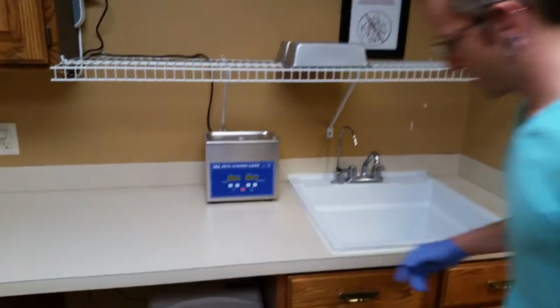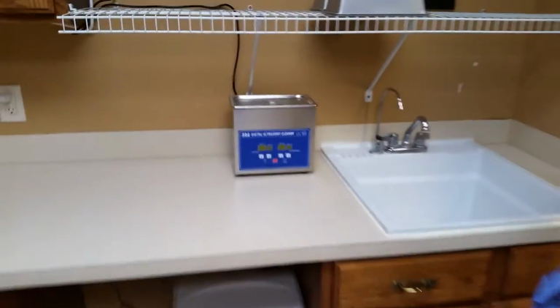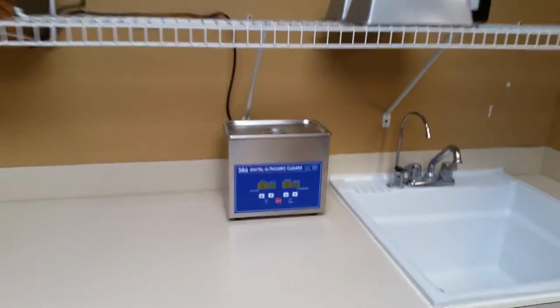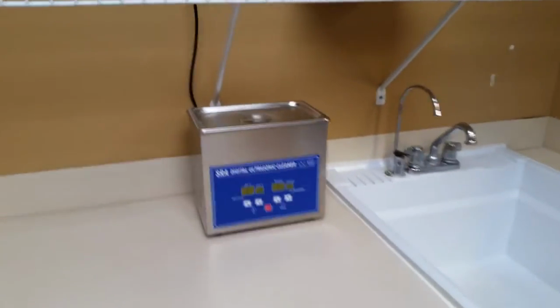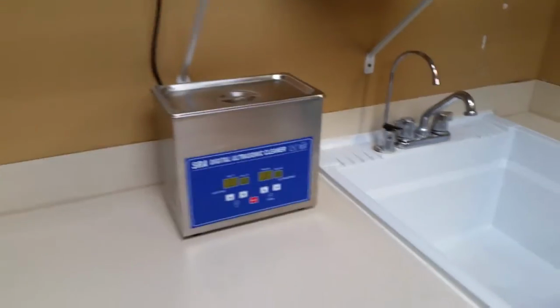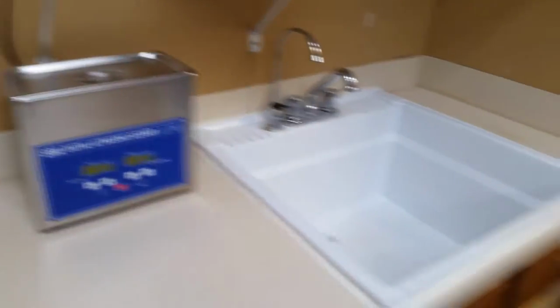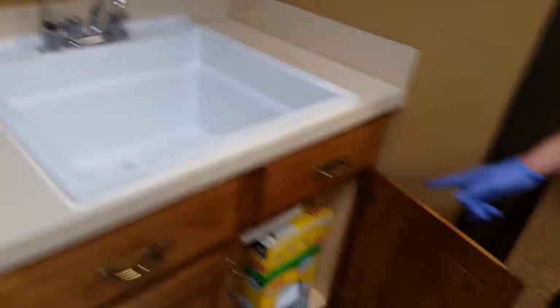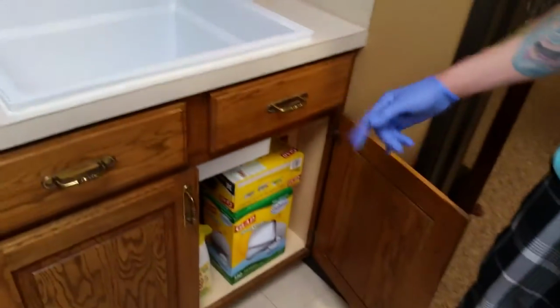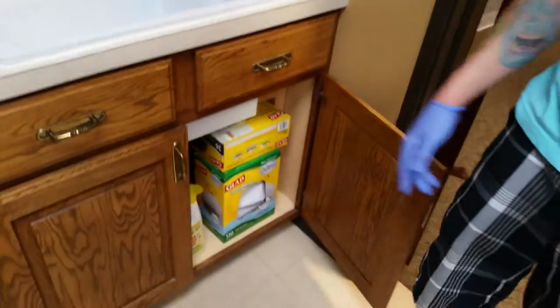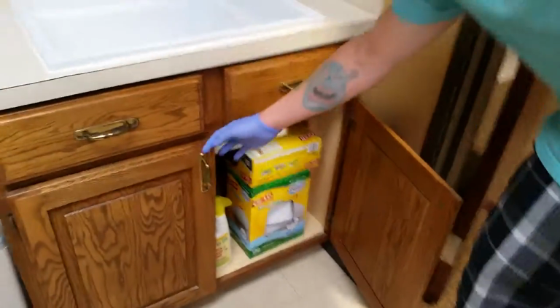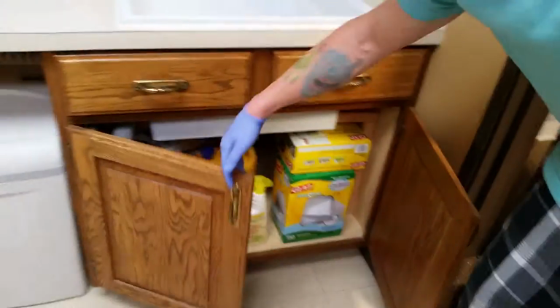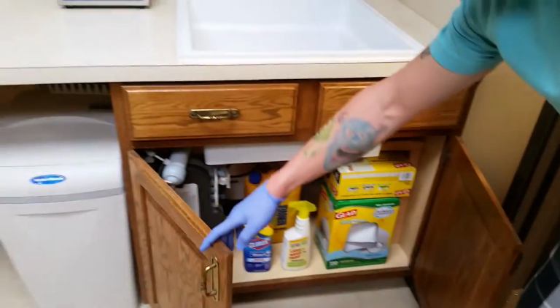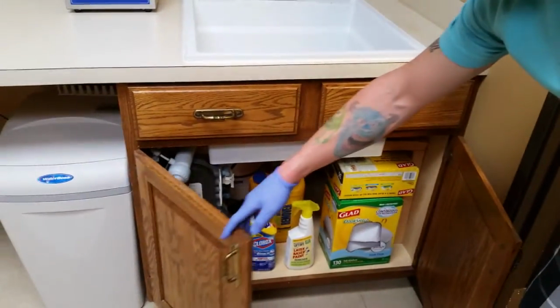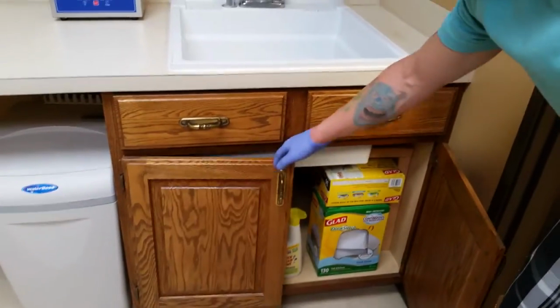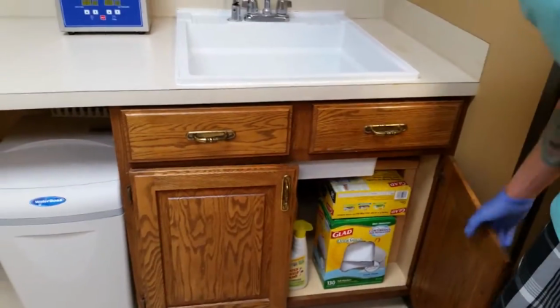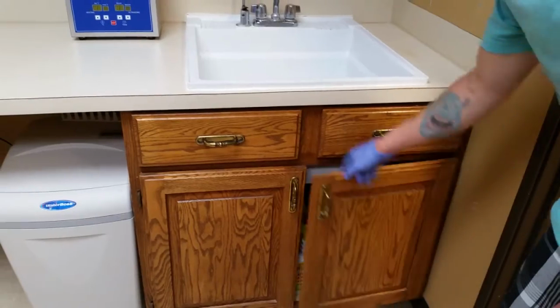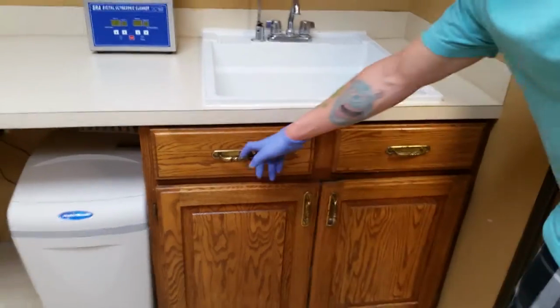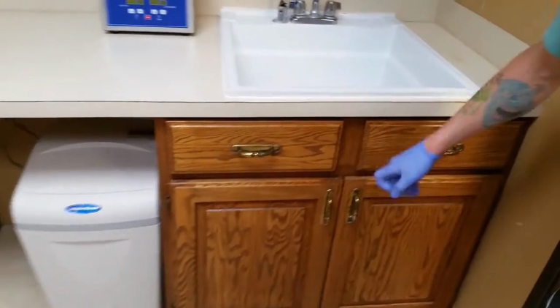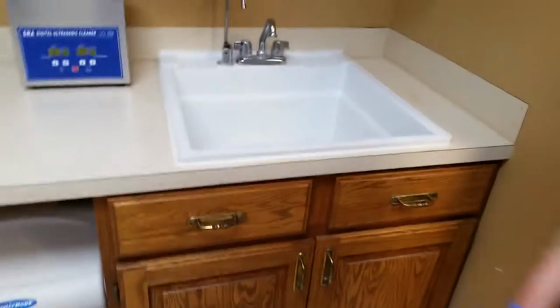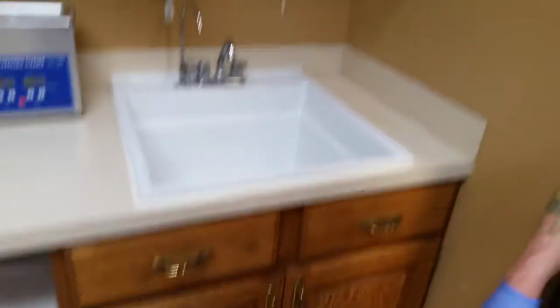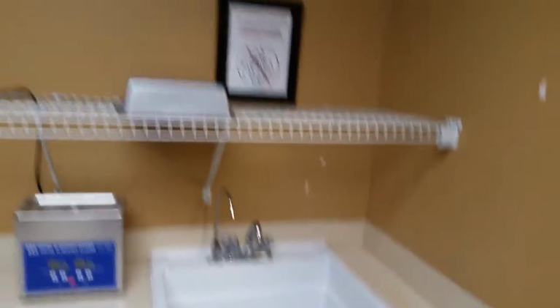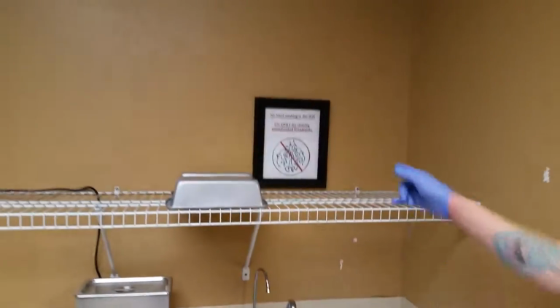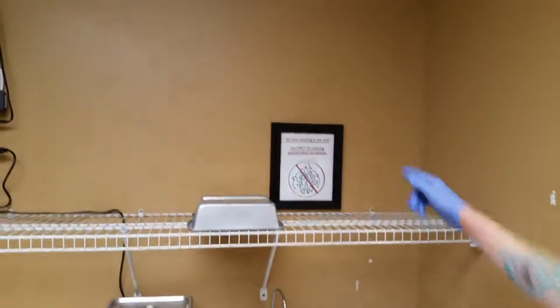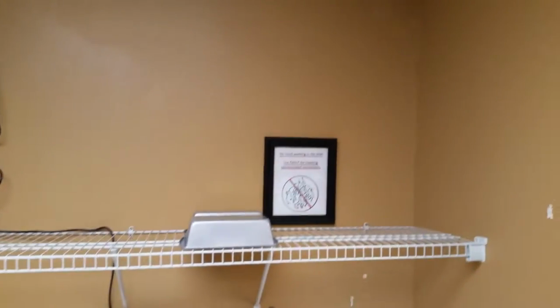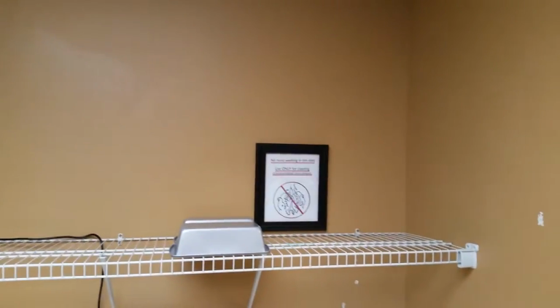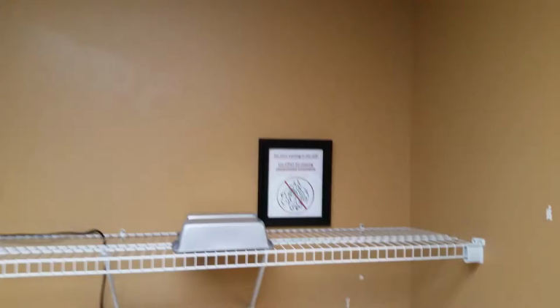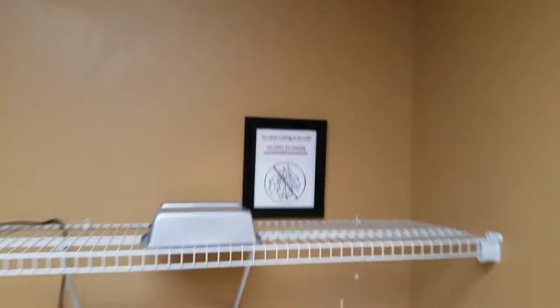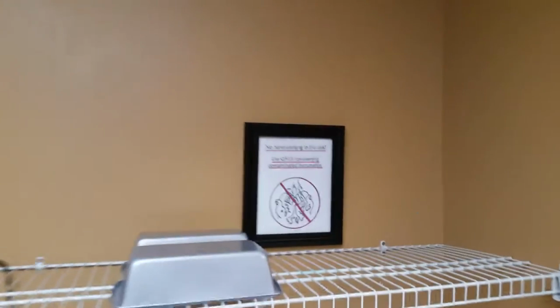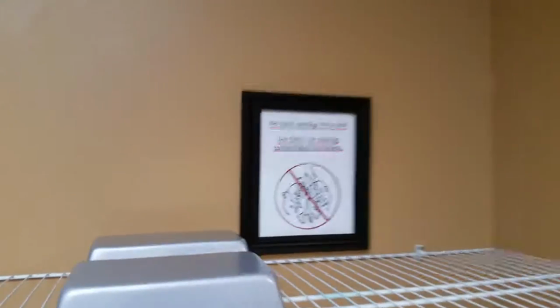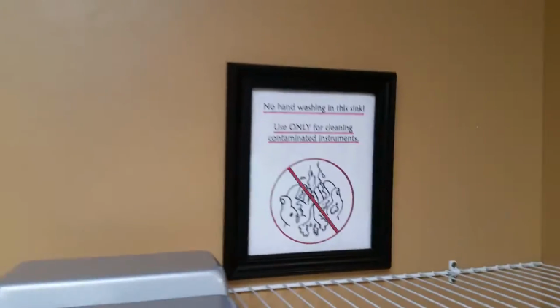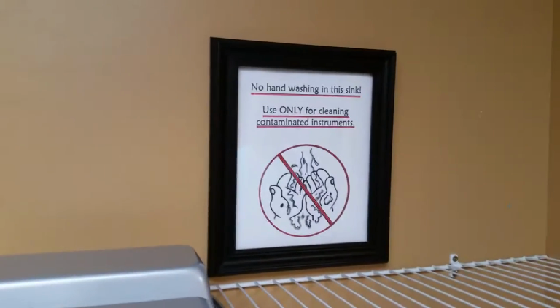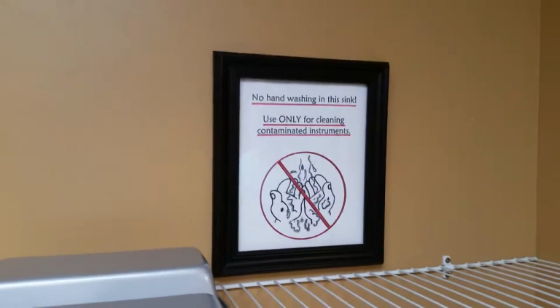Ultrasonic. Trash bags, or cleaning stuff. No hand washing in the sink — for contaminated tools only. Nice little sign there.